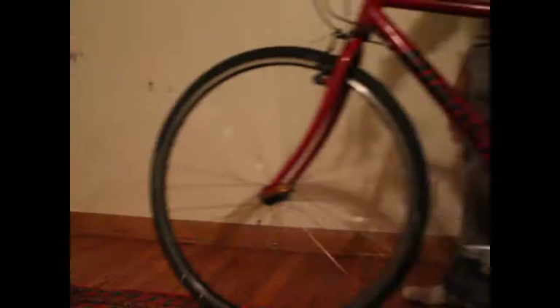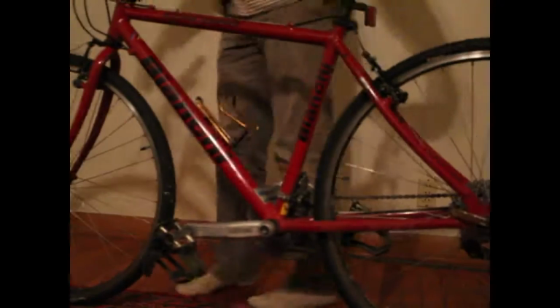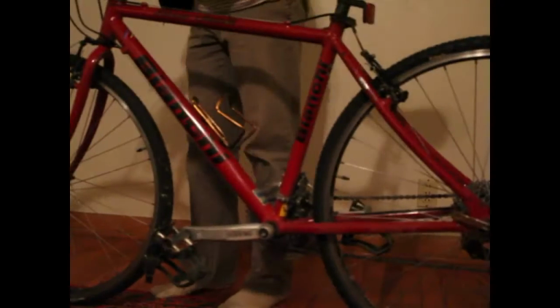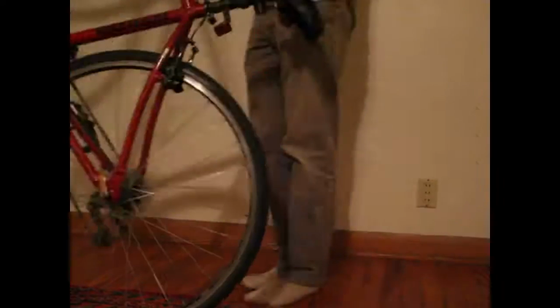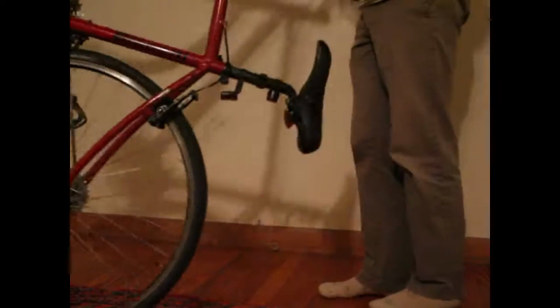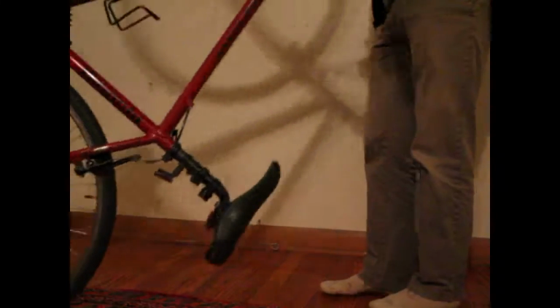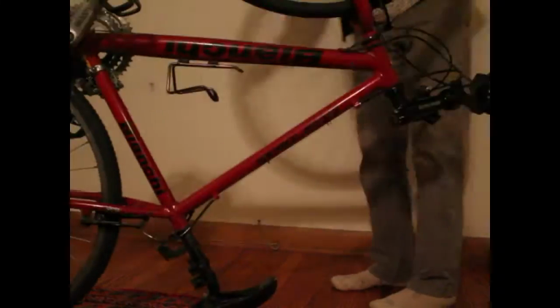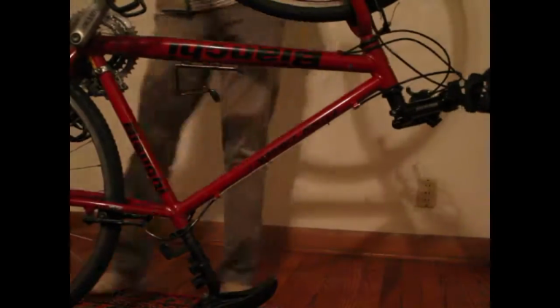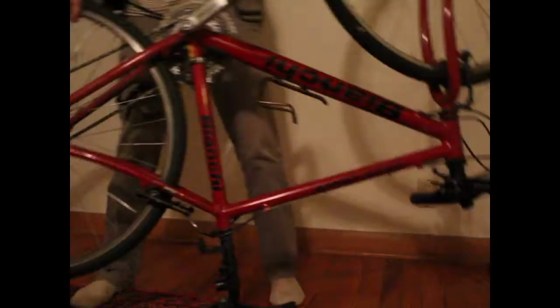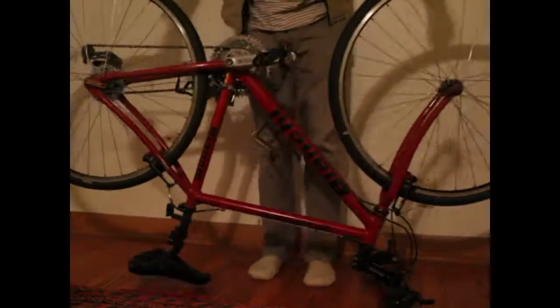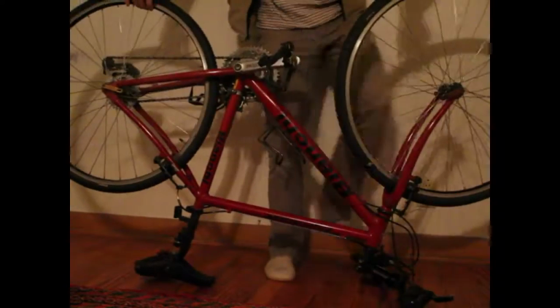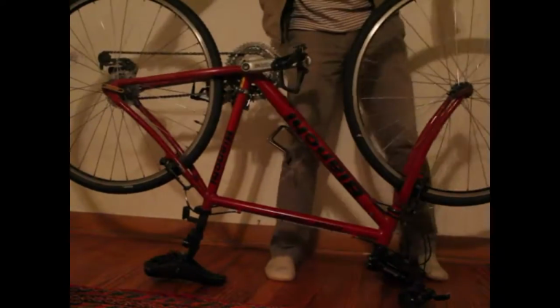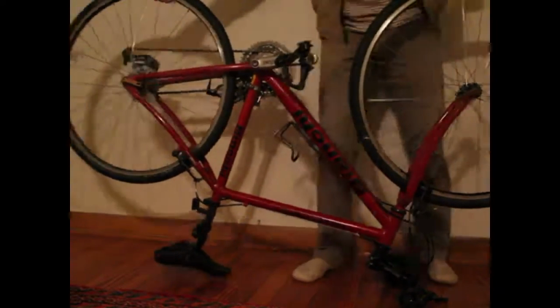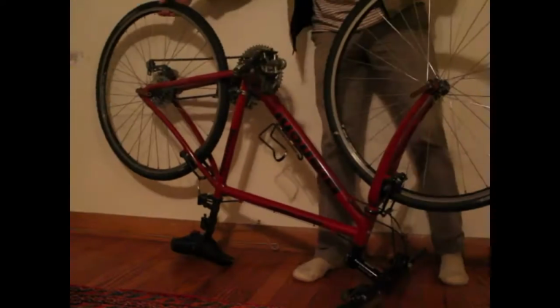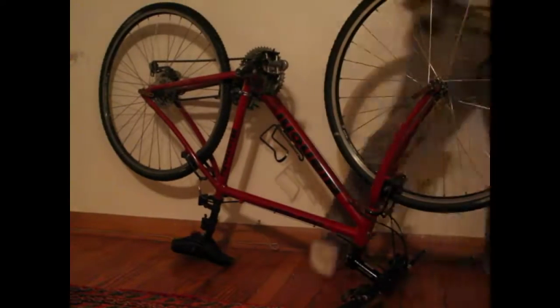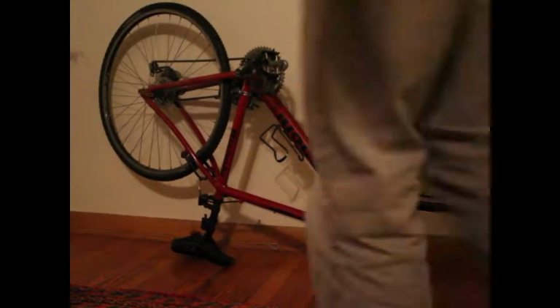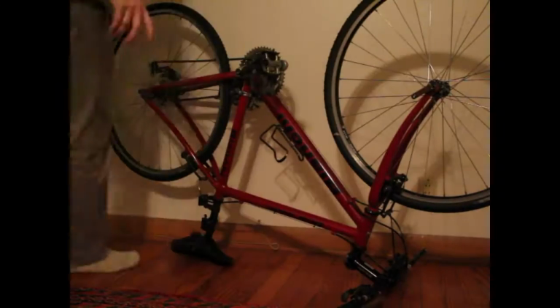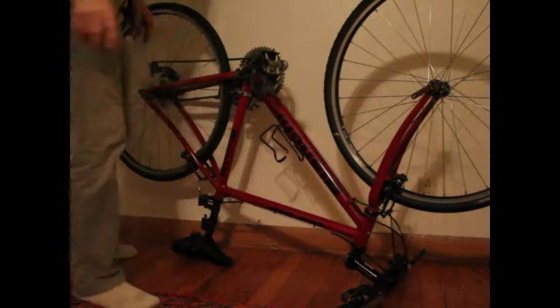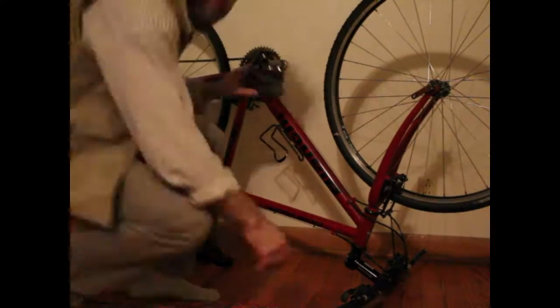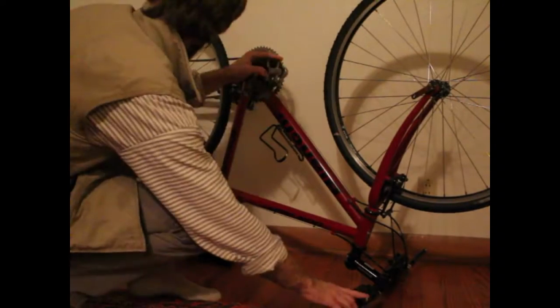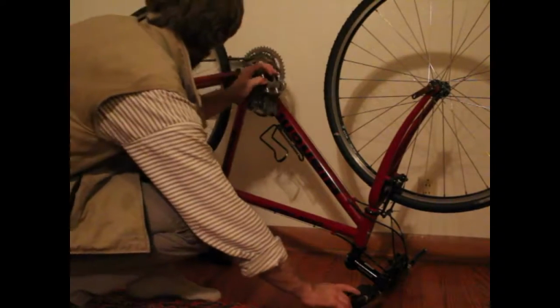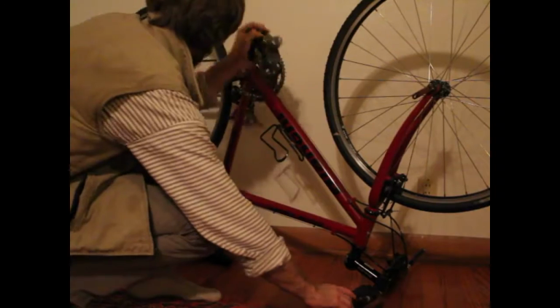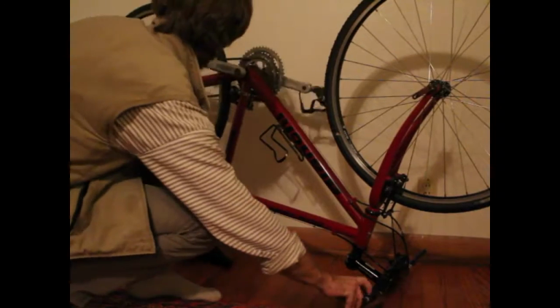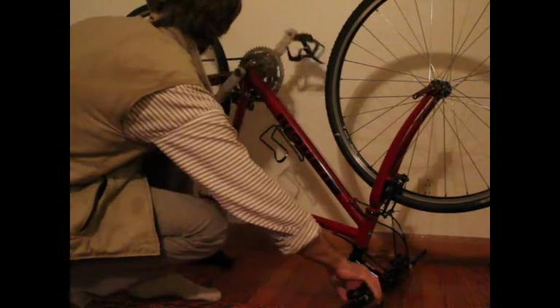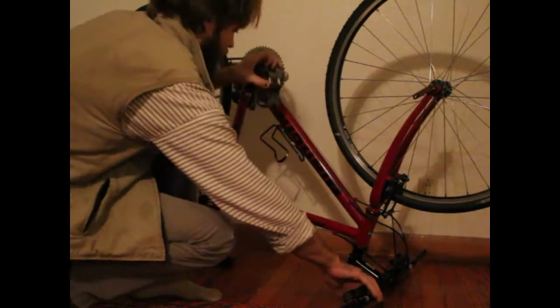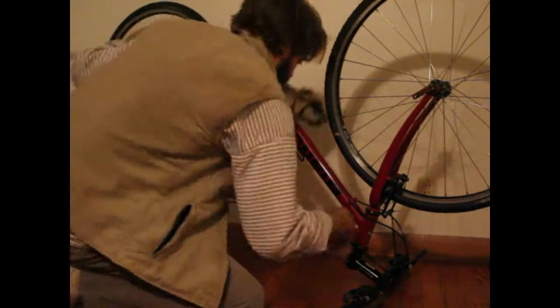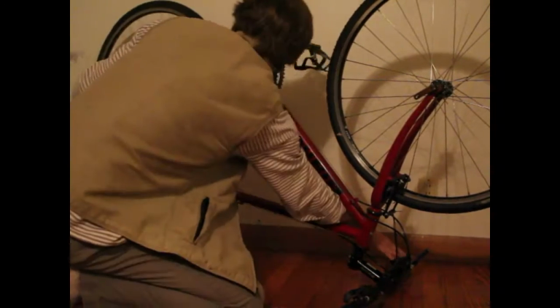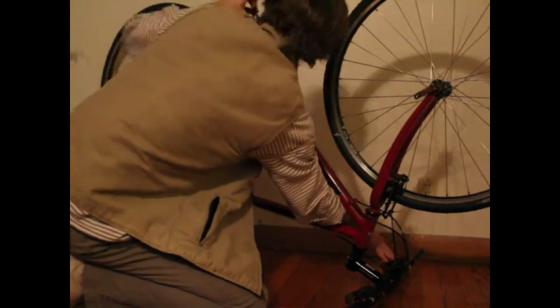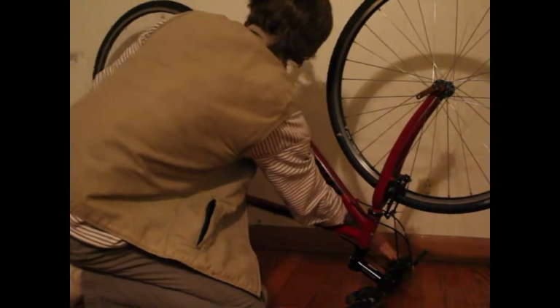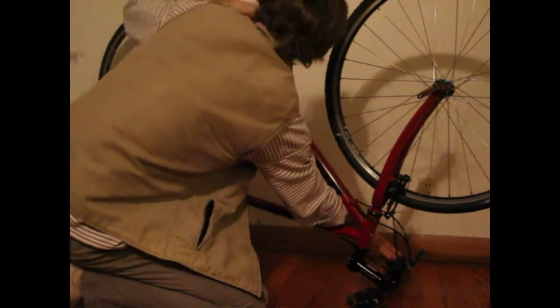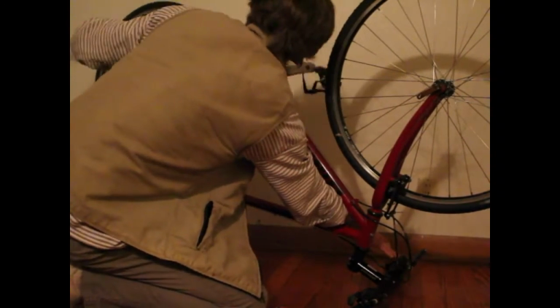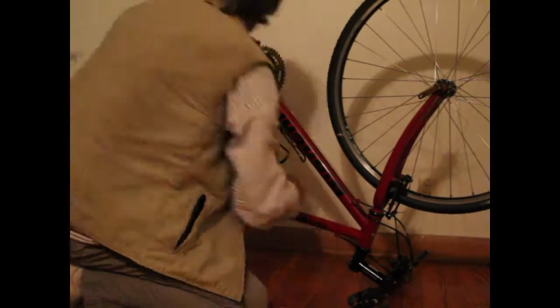The easiest way to work on a bike is to flip it over so you can take the tires off pretty easily. You'll want to move the gear down to its lowest gear so that the tire will come off a little easier.